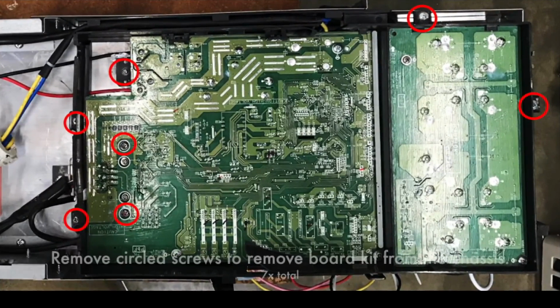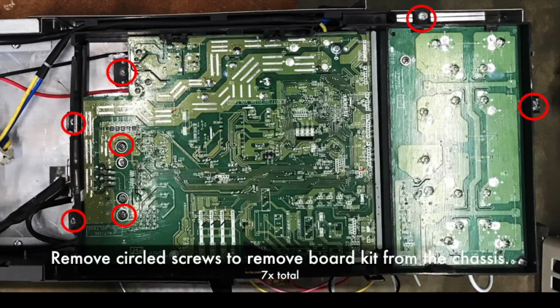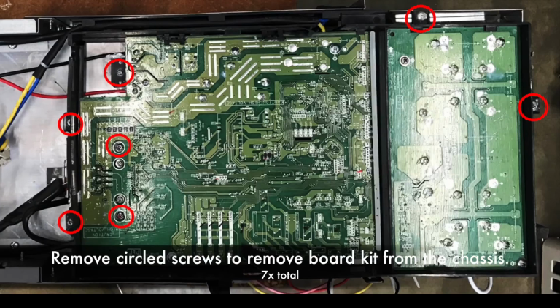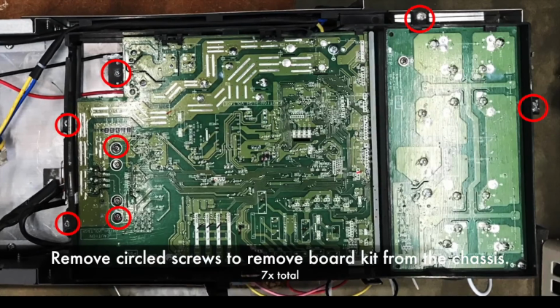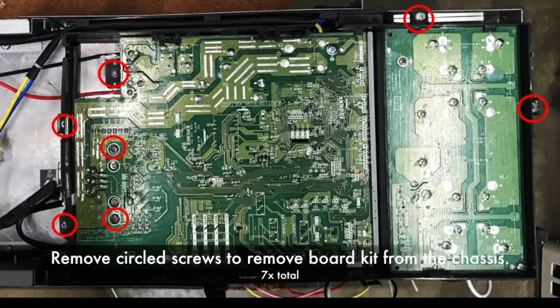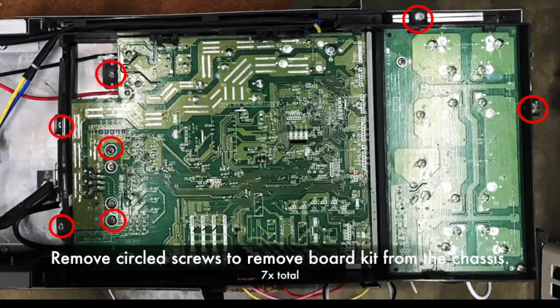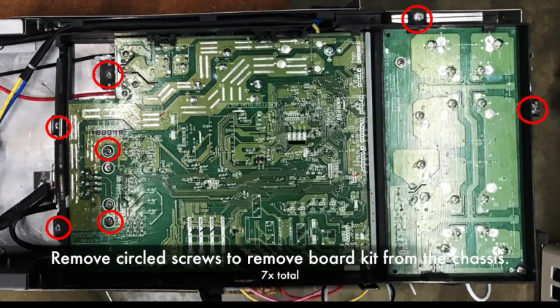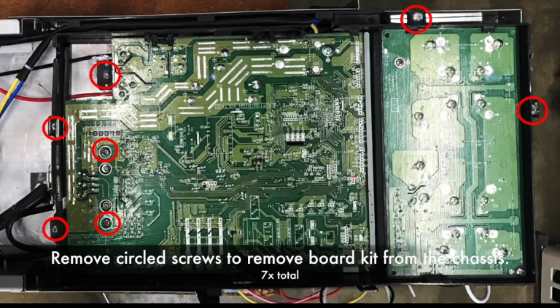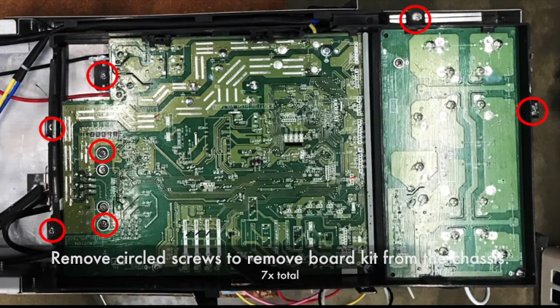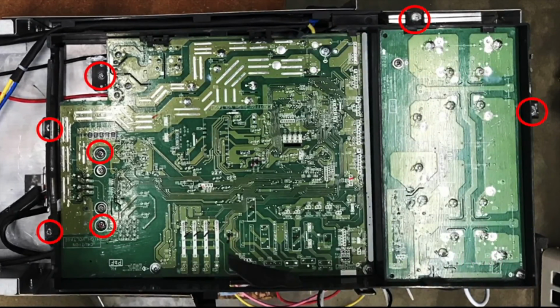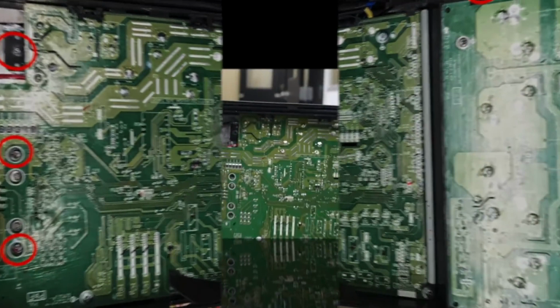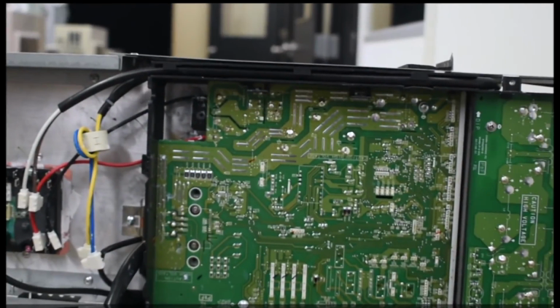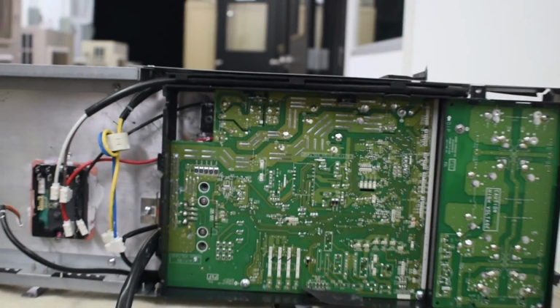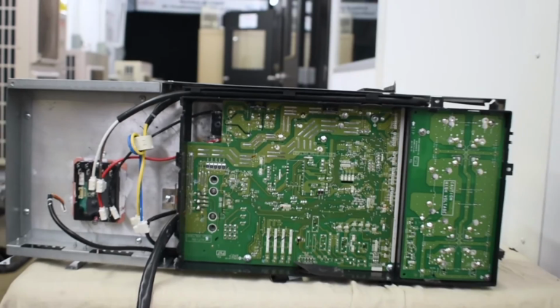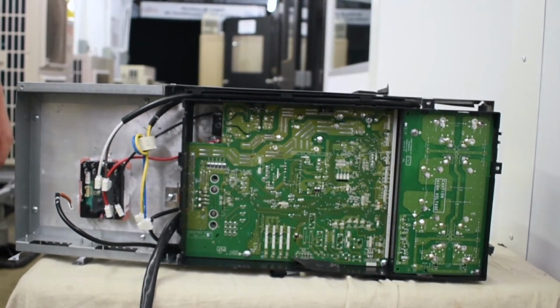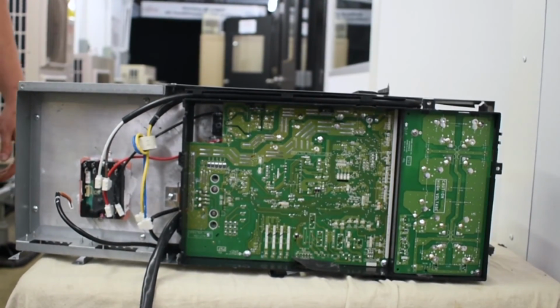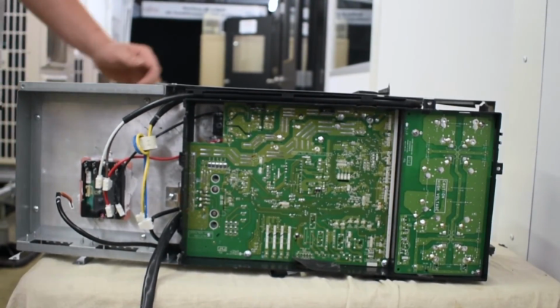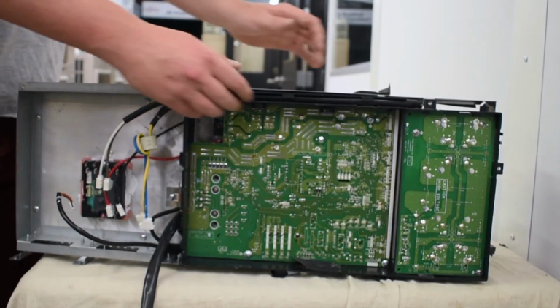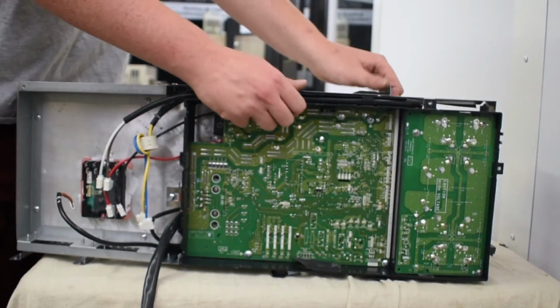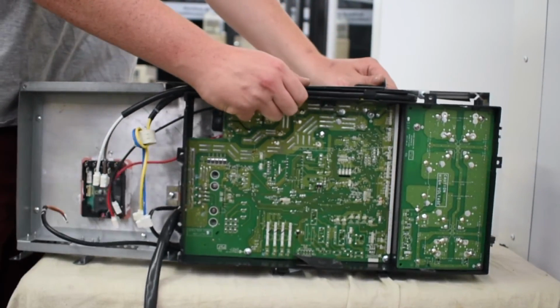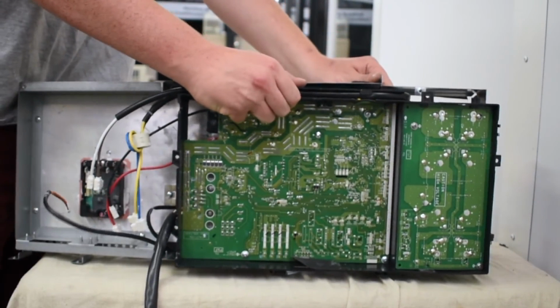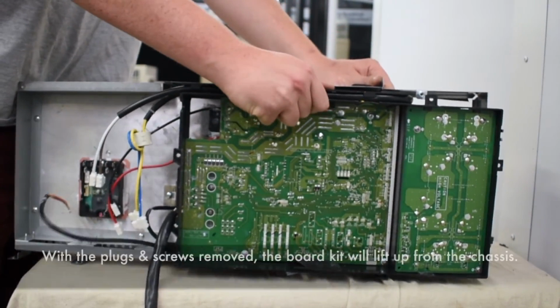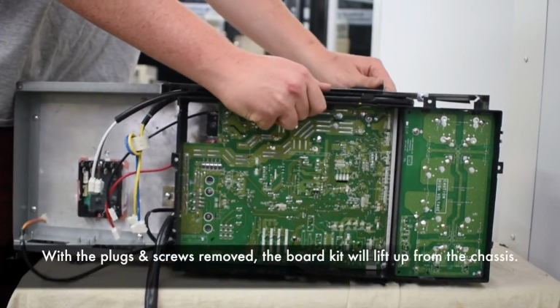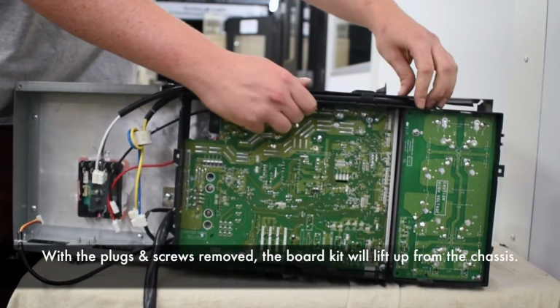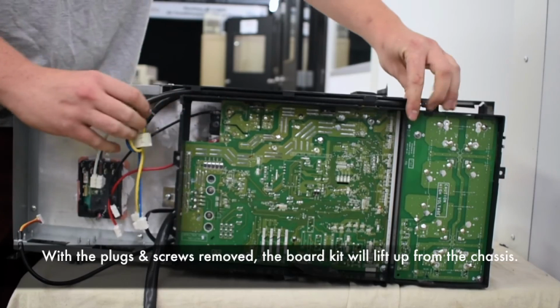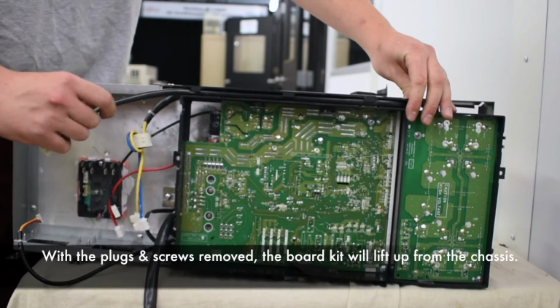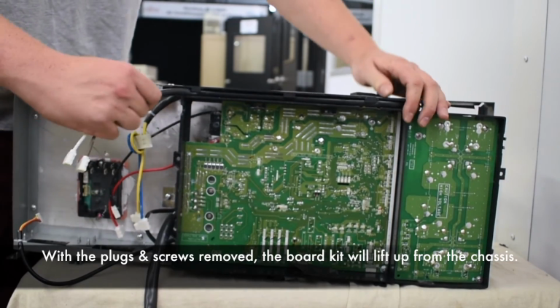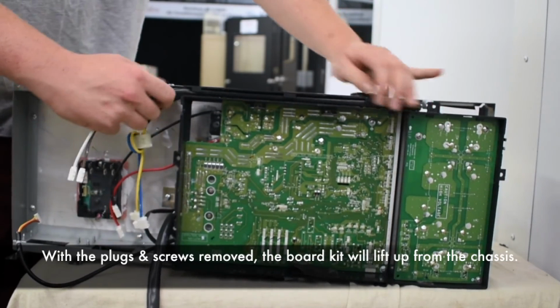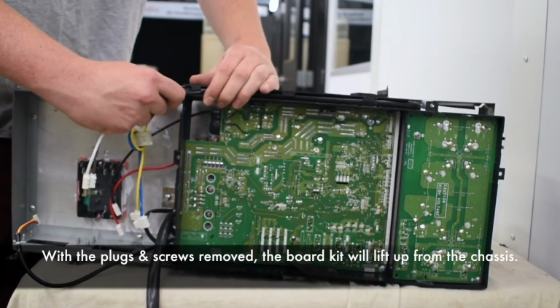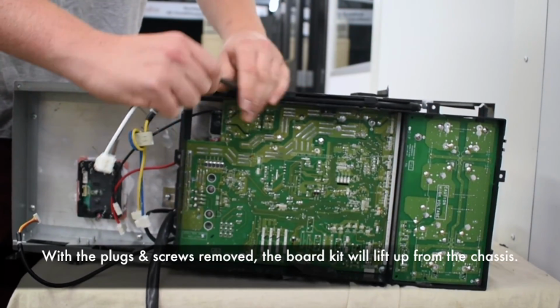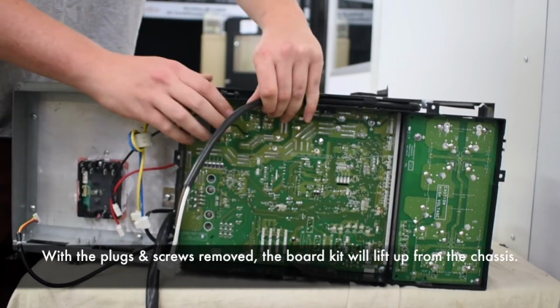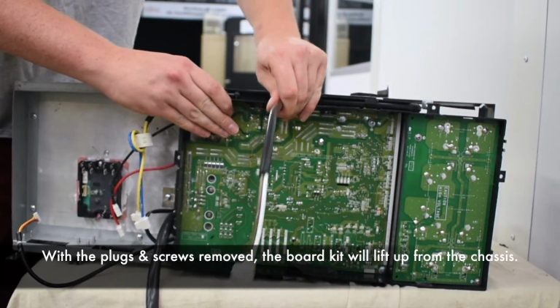Remove the circled screws to remove the board kit from the chassis. With the plugs and screws removed, the board will lift up from the kit.